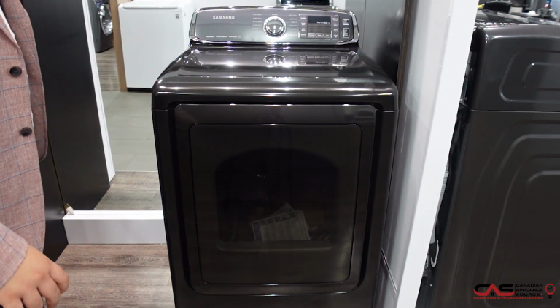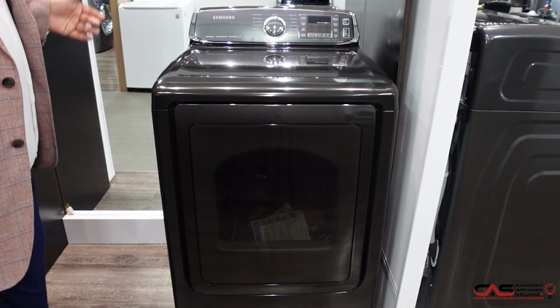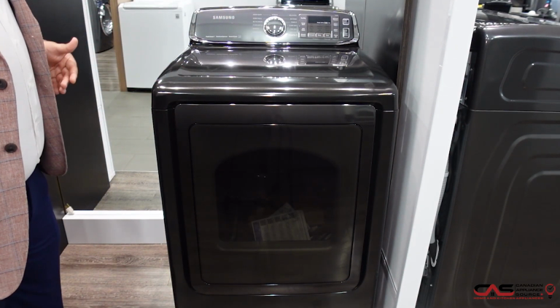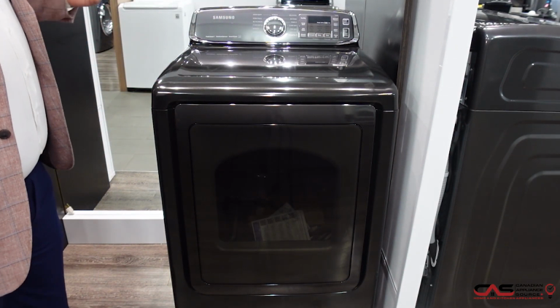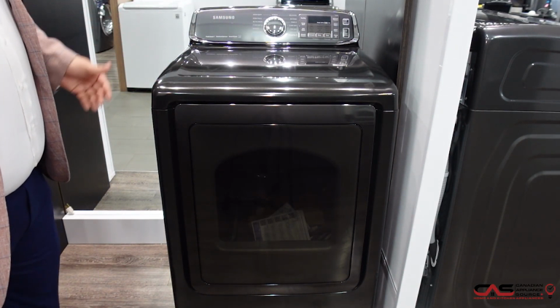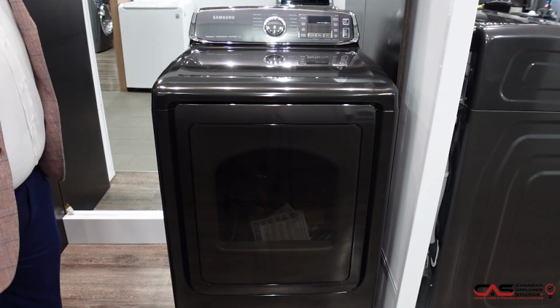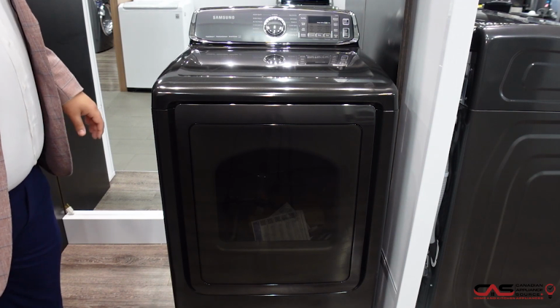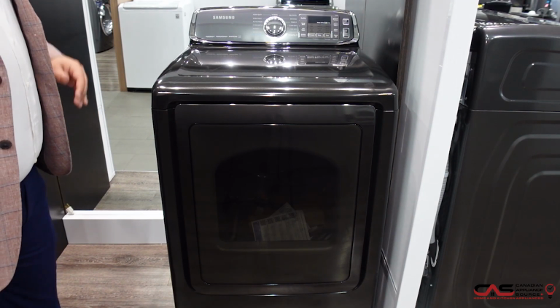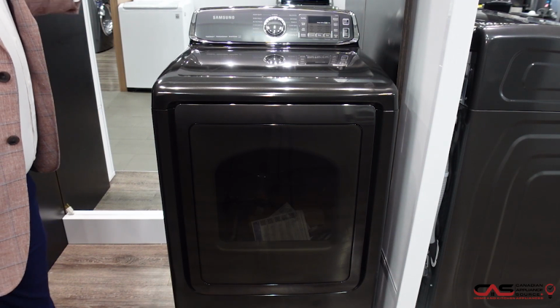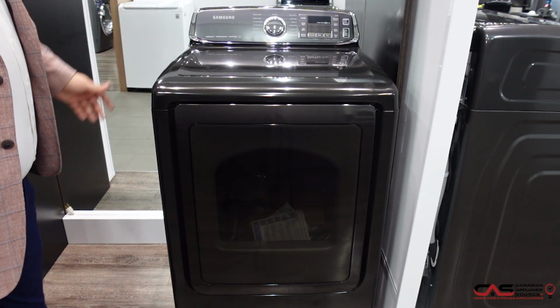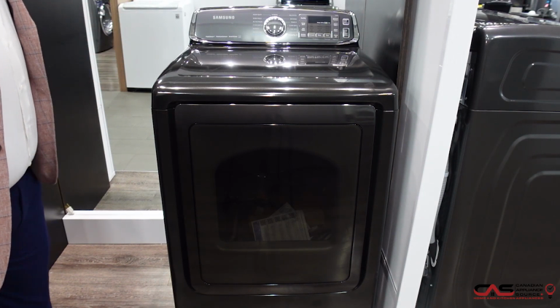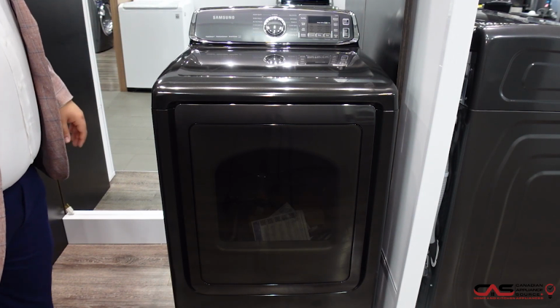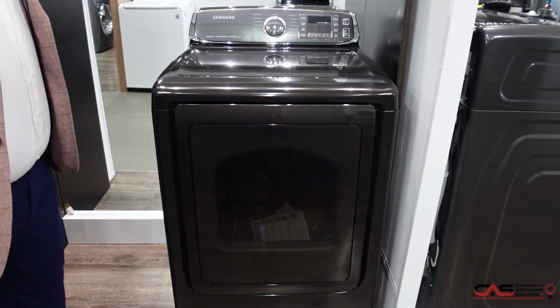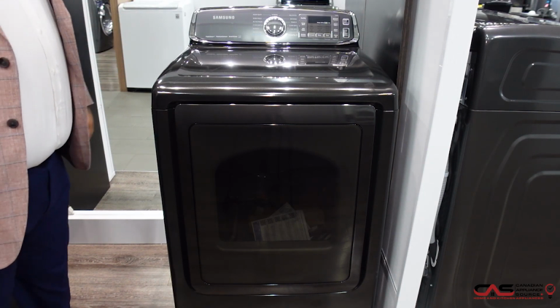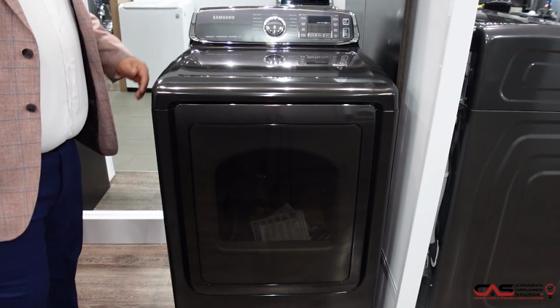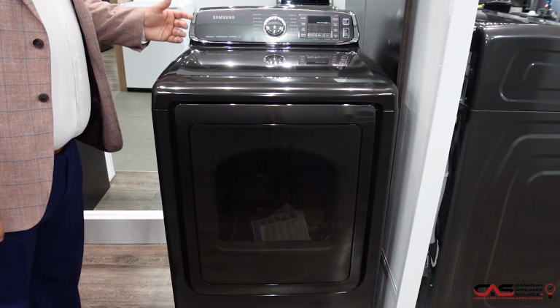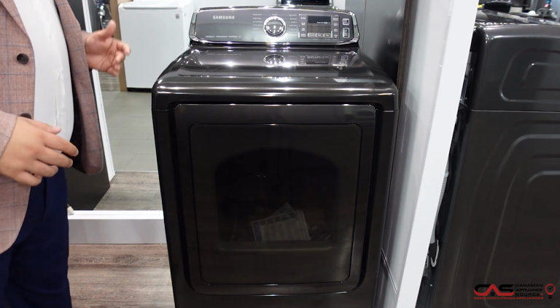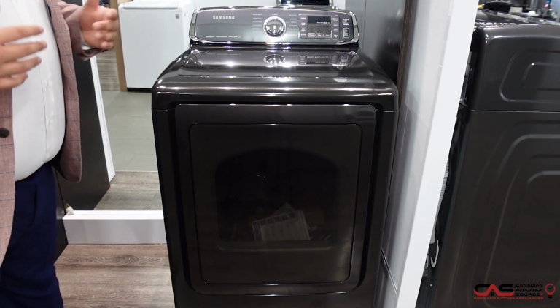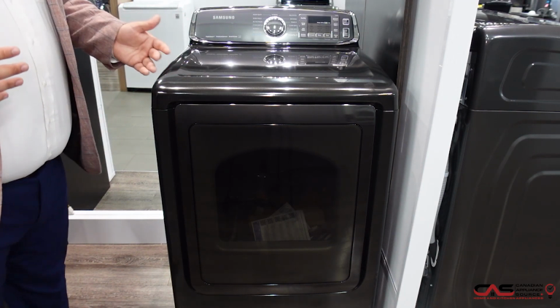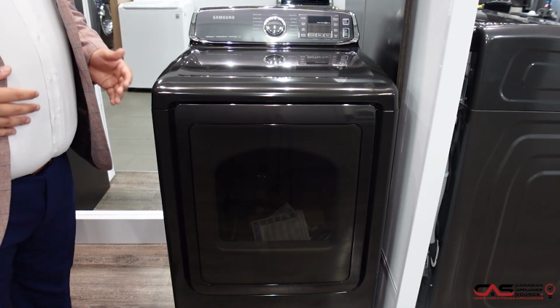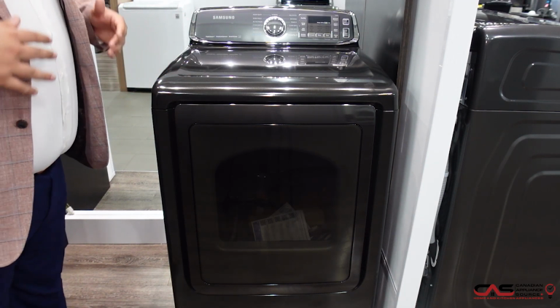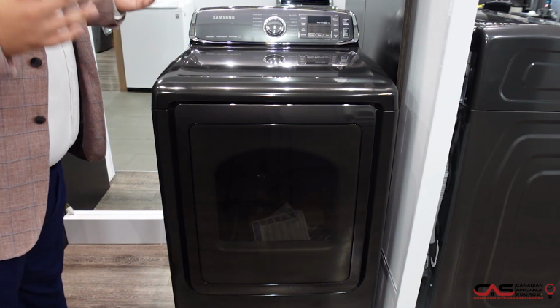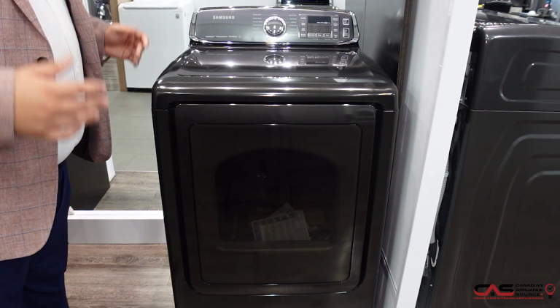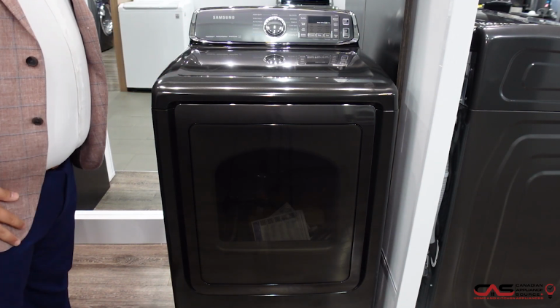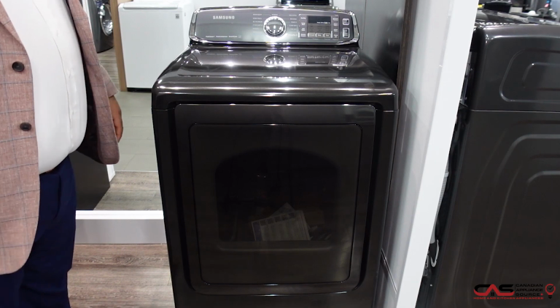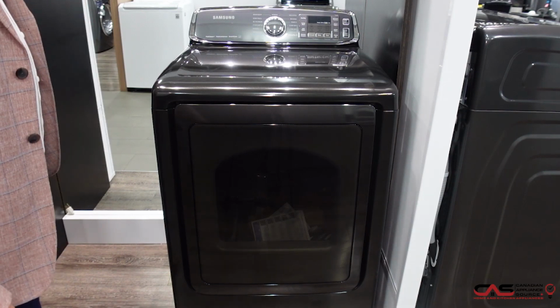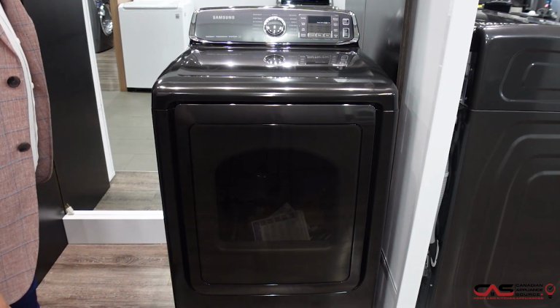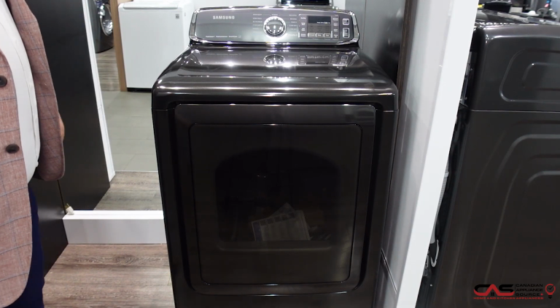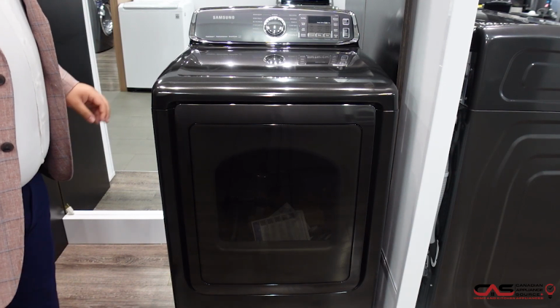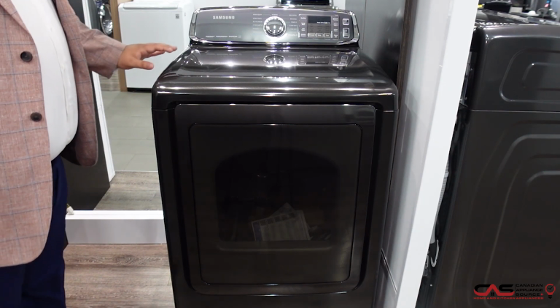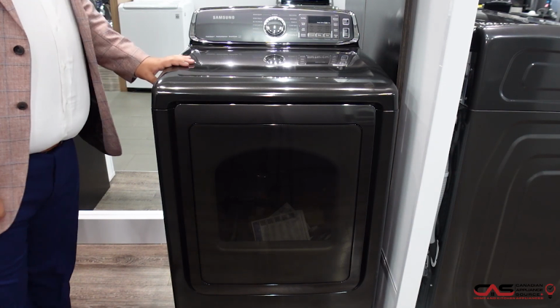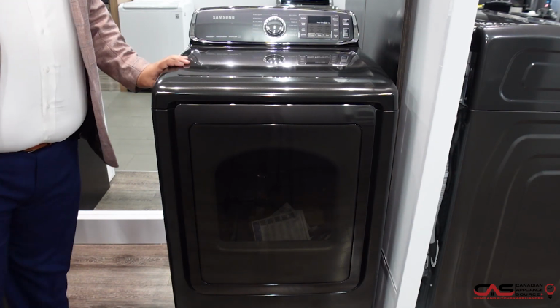So steam sanitize, refresh. If you guys do a lot of bed sheets, stains, it helps get rid of that, helps sanitize them. And this is the new Samsung top loader dryer.